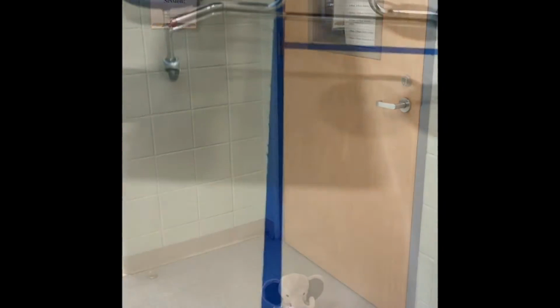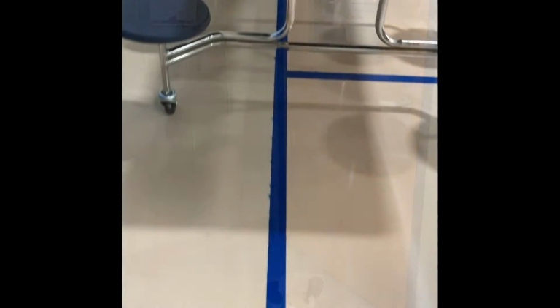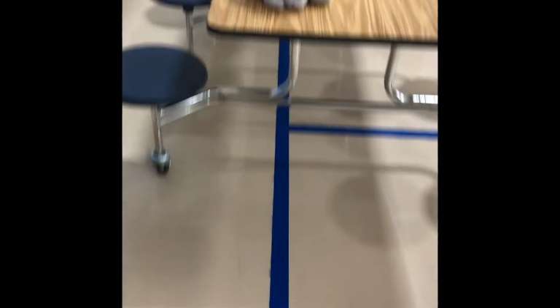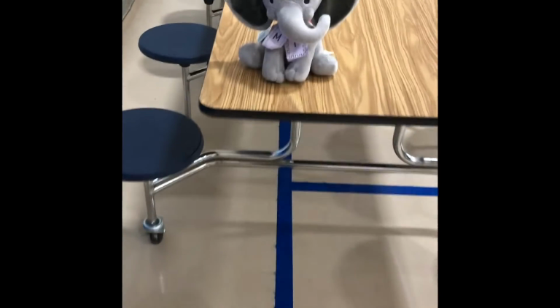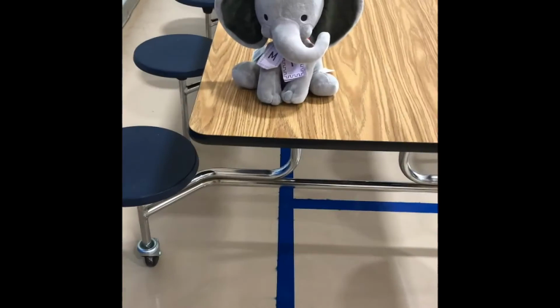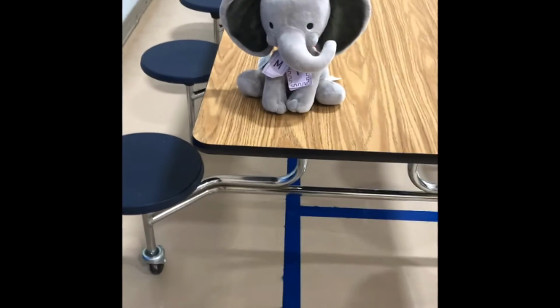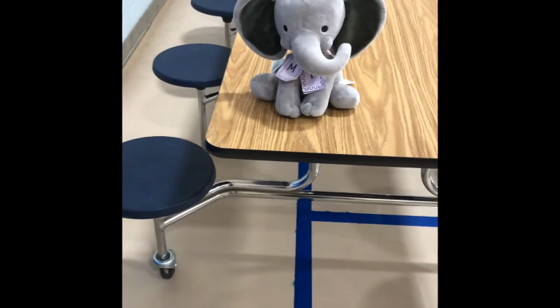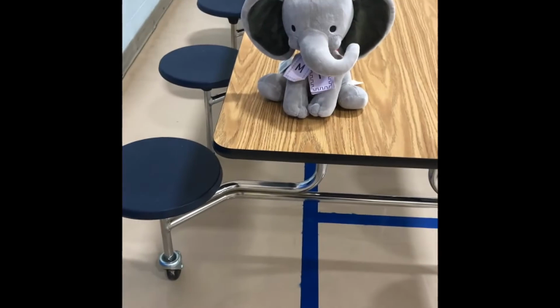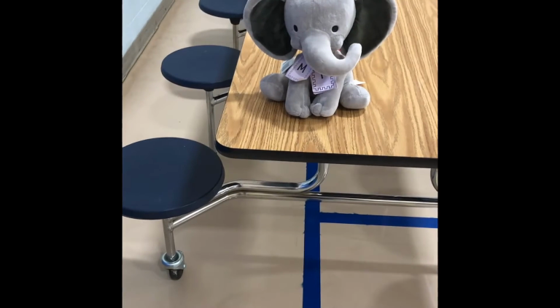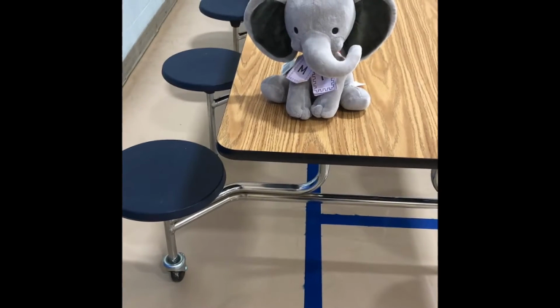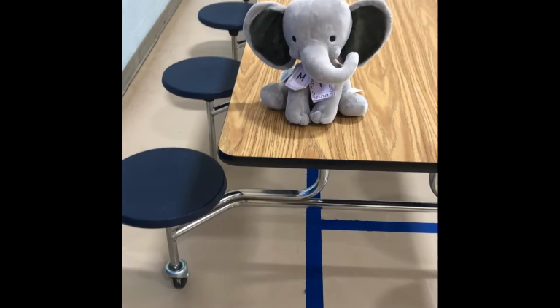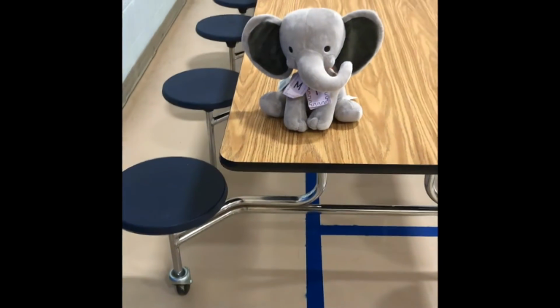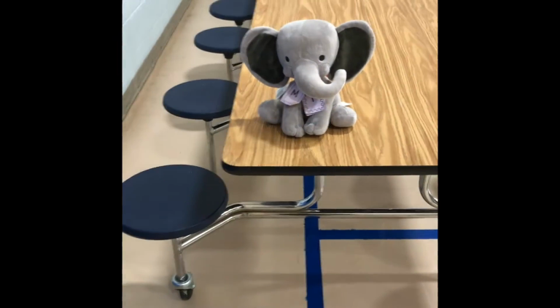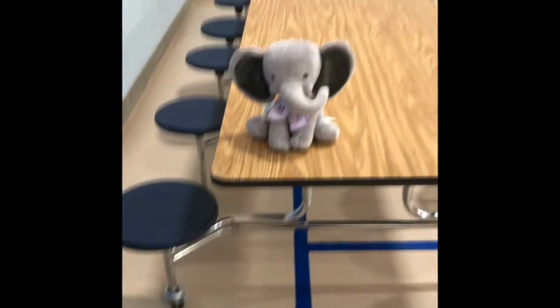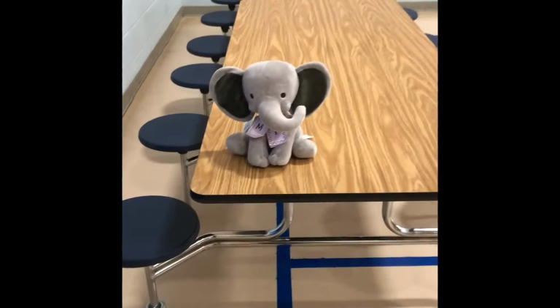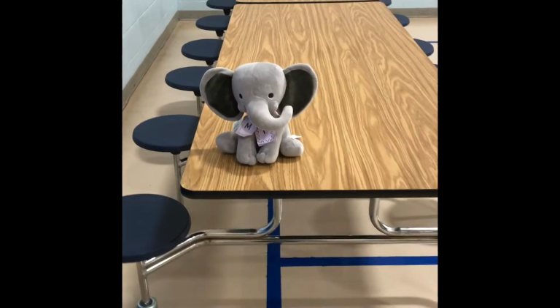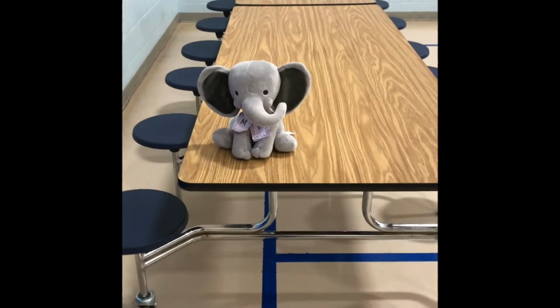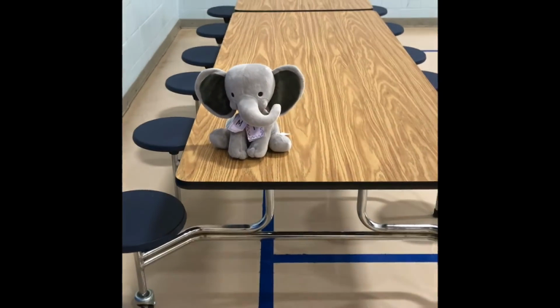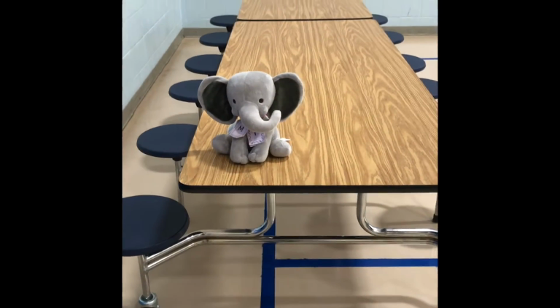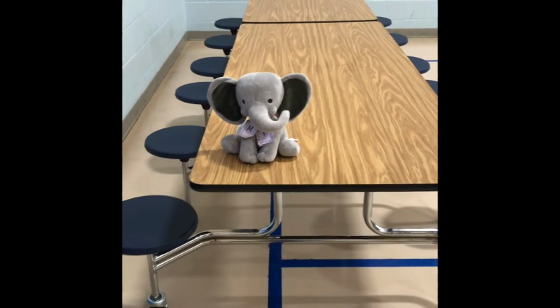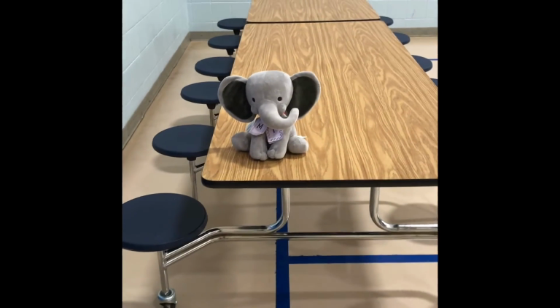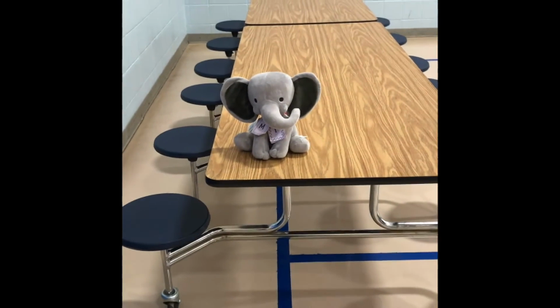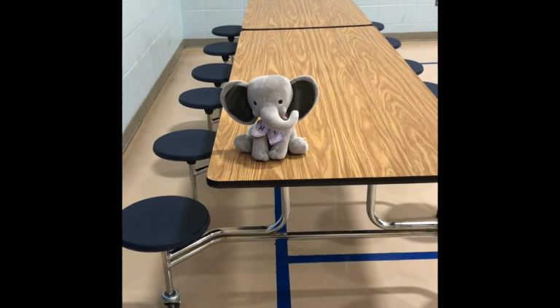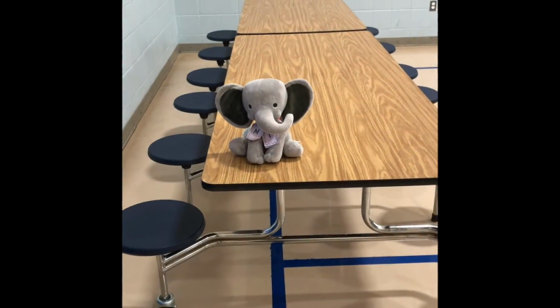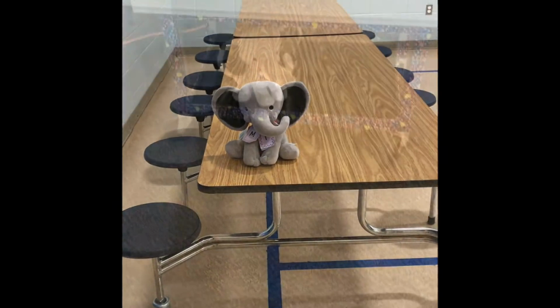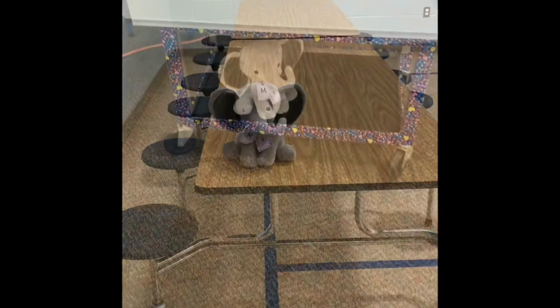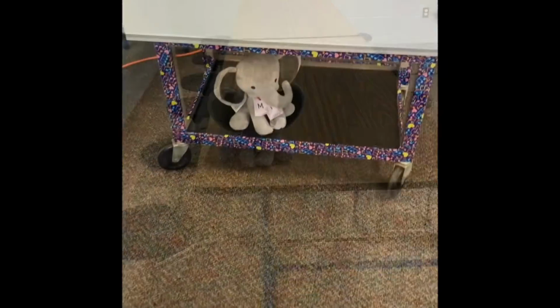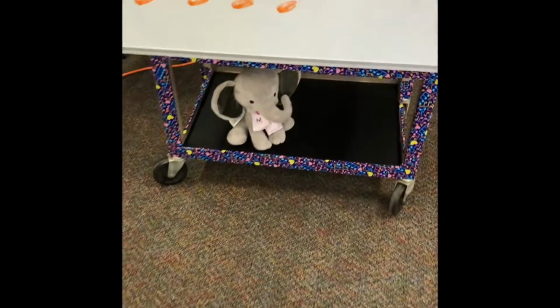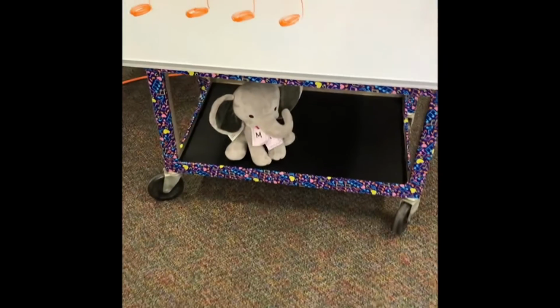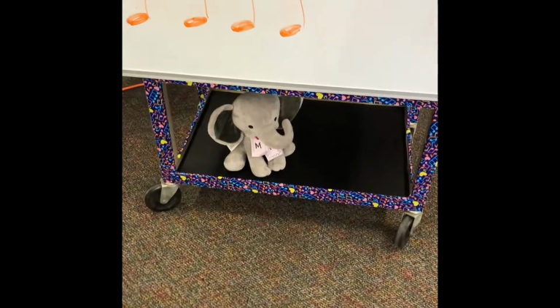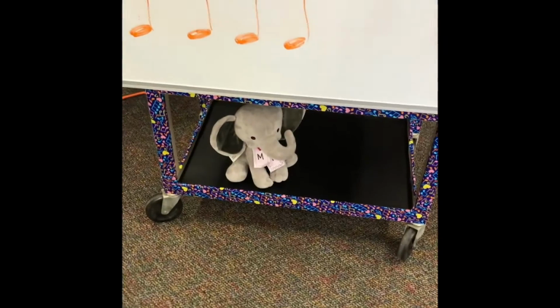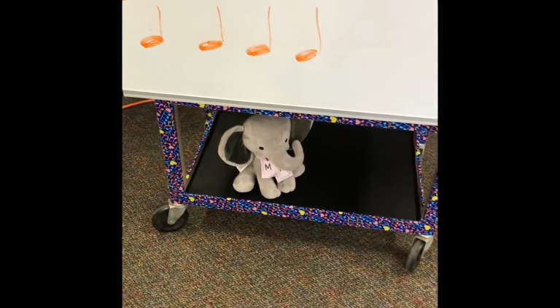What did you find now, Mabel? A T, T, table.